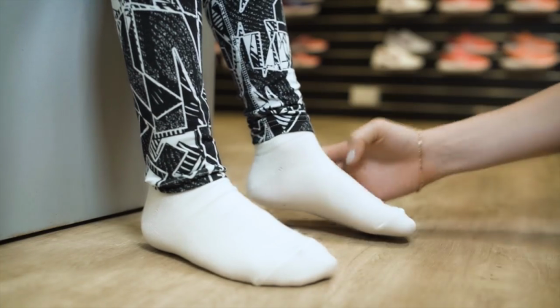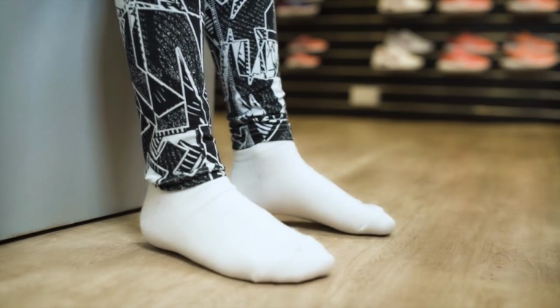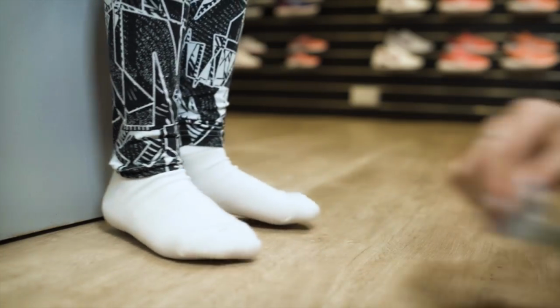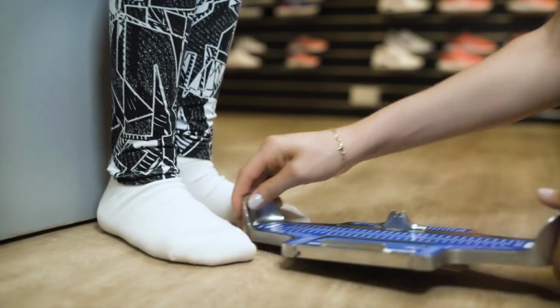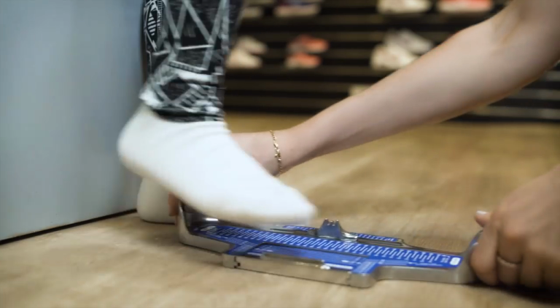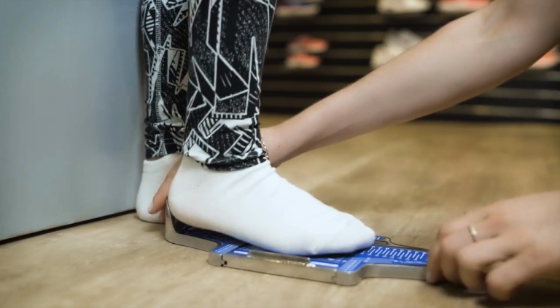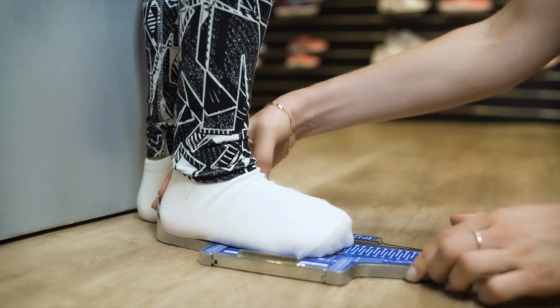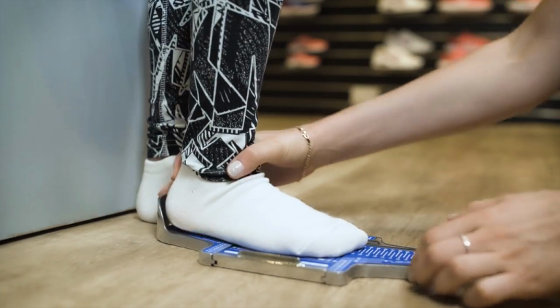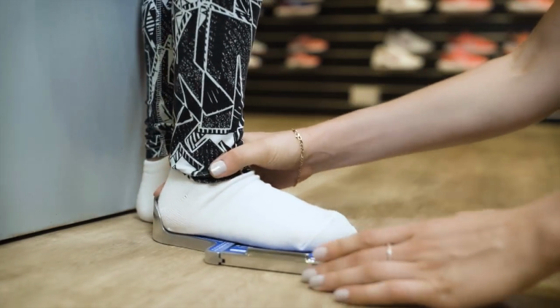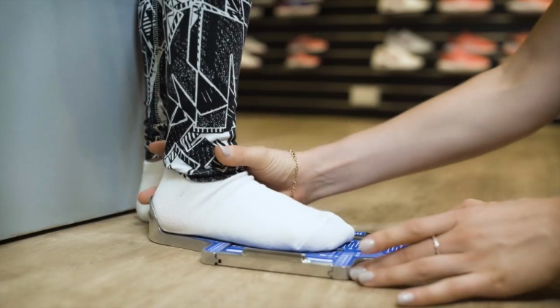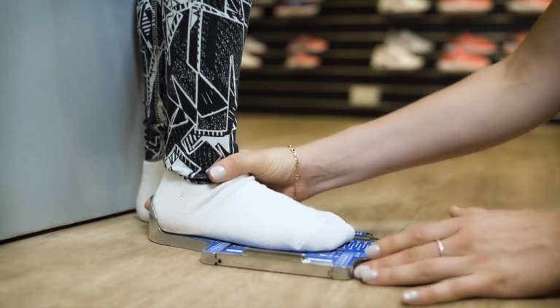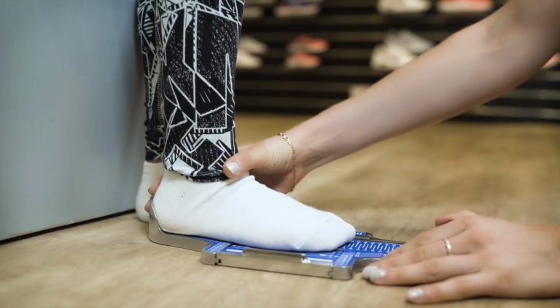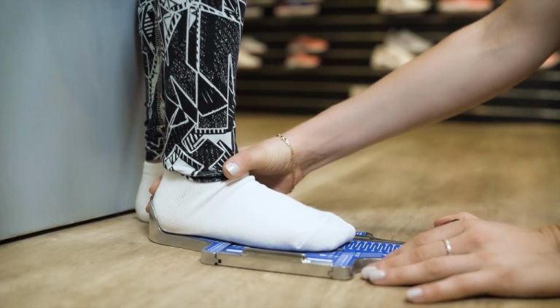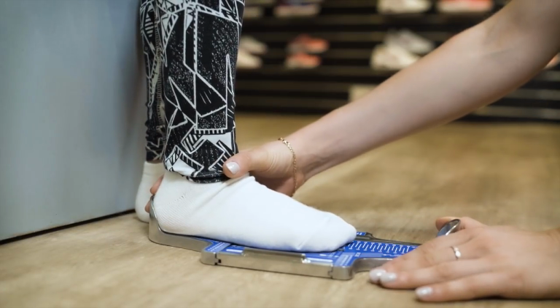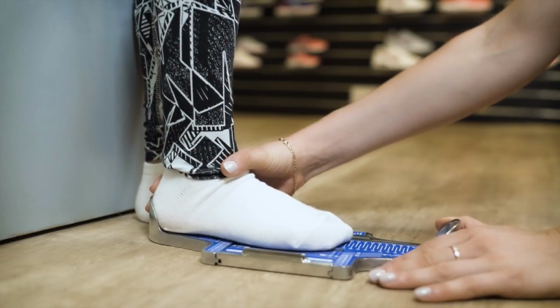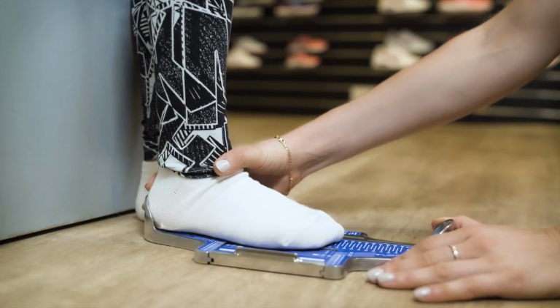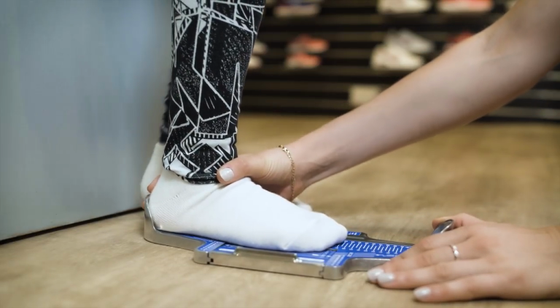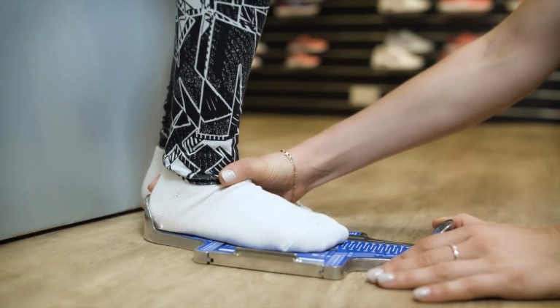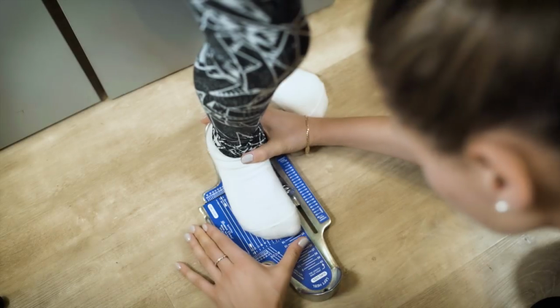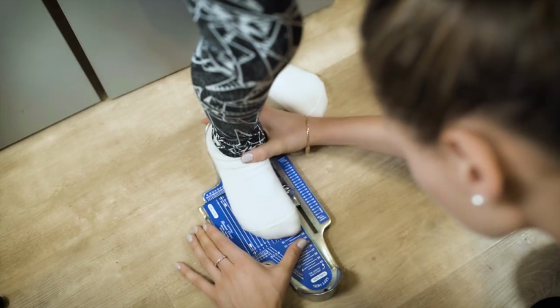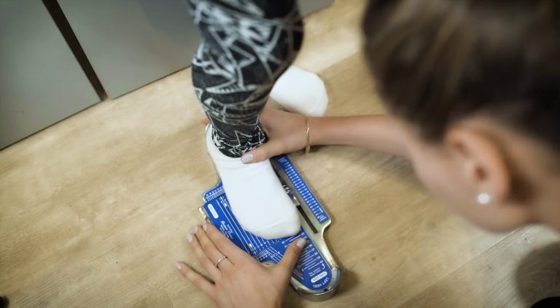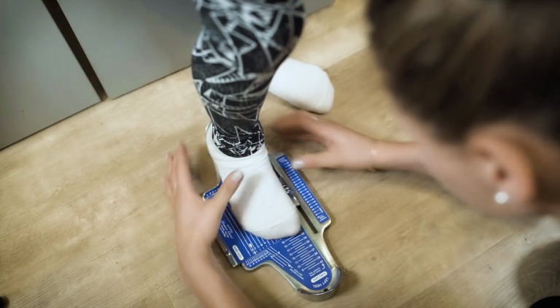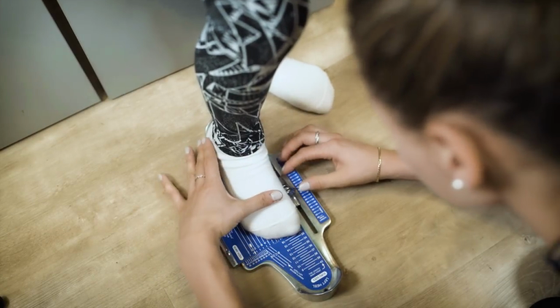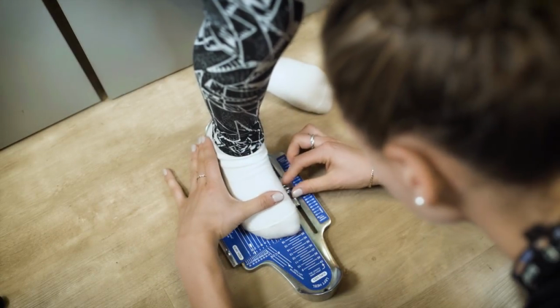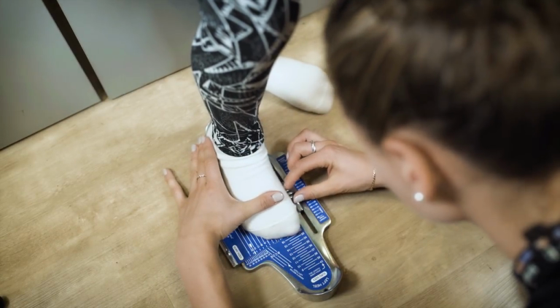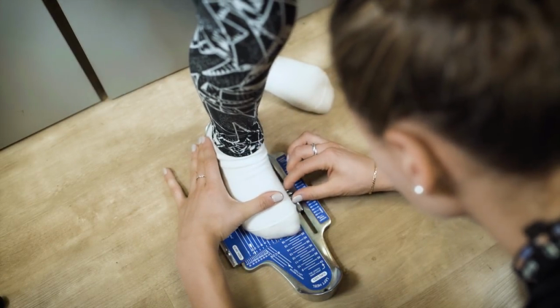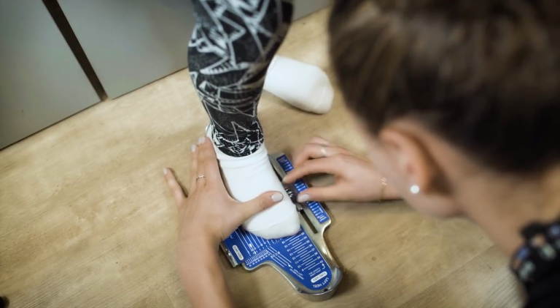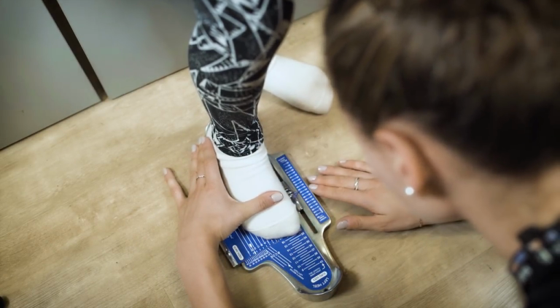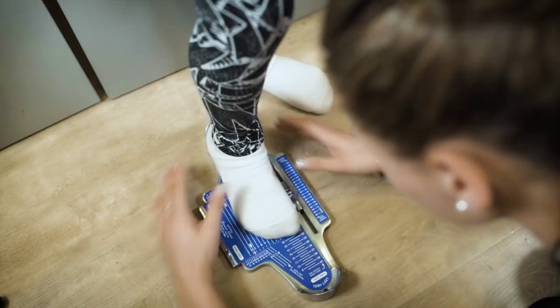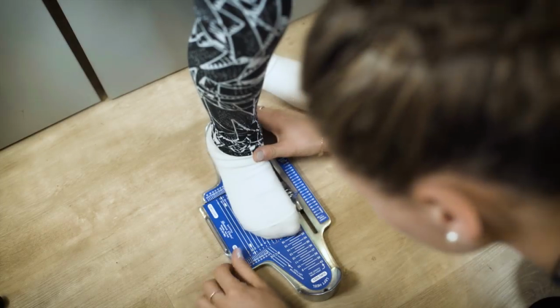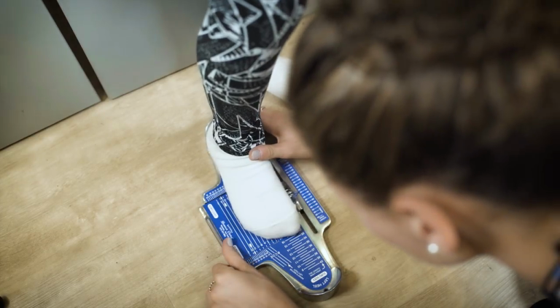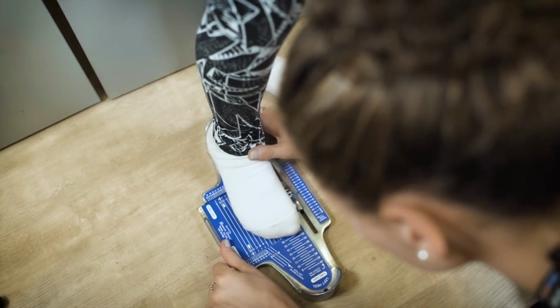Then, standing up straight, we place the right heel into the heel cup. With the heel in the correct position and the foot placed firmly flat, we measure the length of the foot to your longest toe. Next, we measure the arch length — that's the measurement from the heel to the ball joint of the foot.